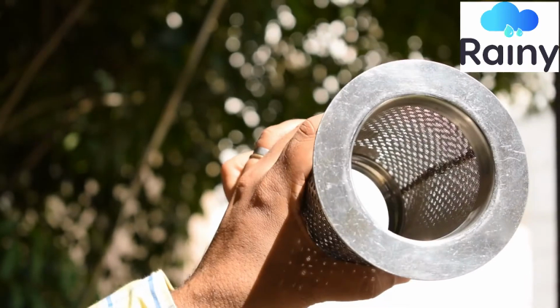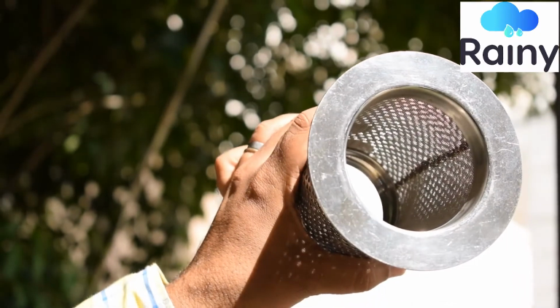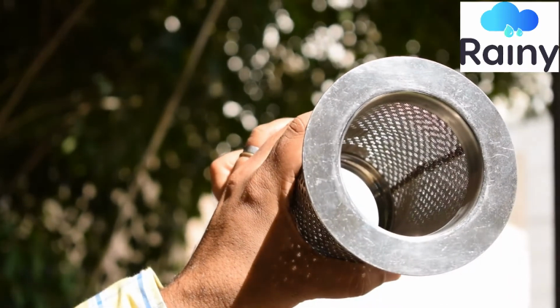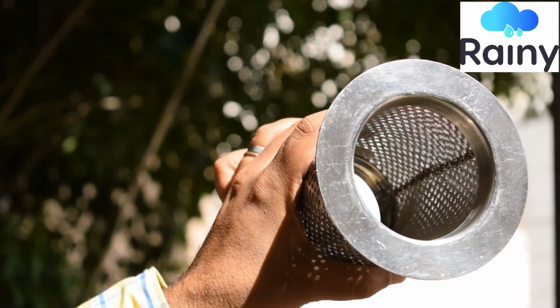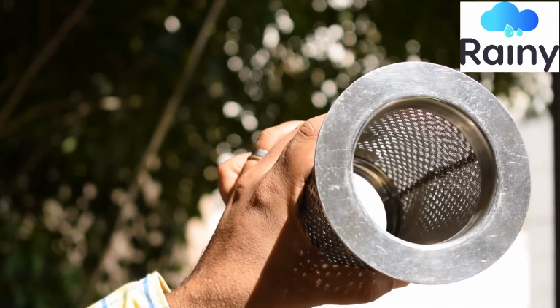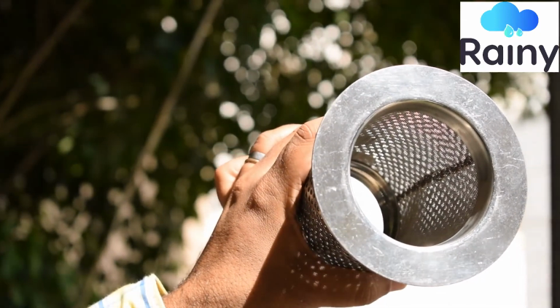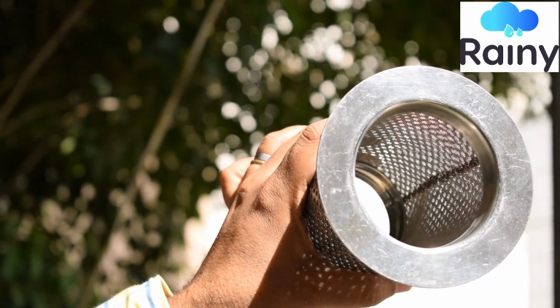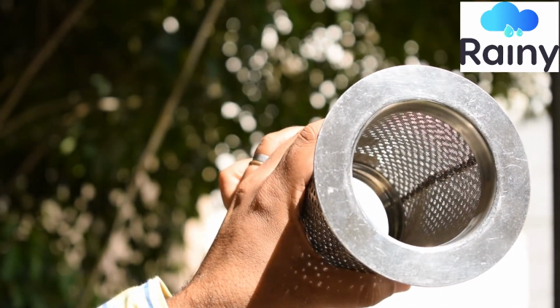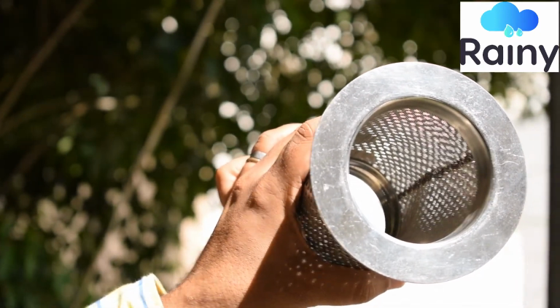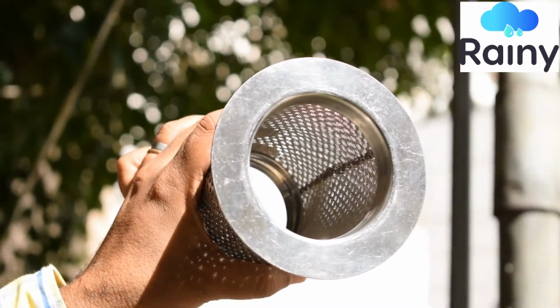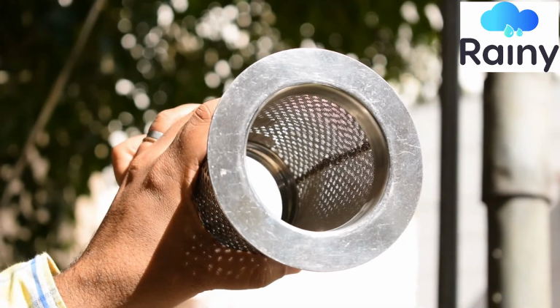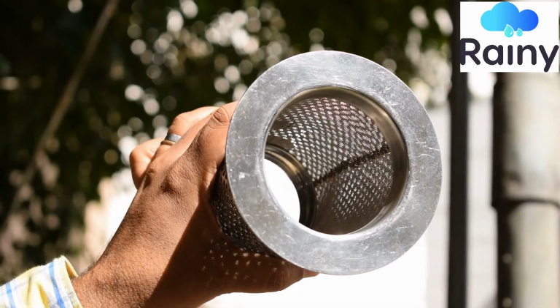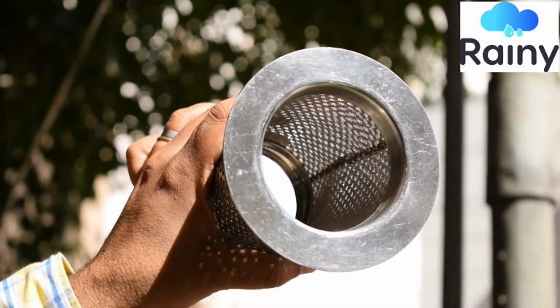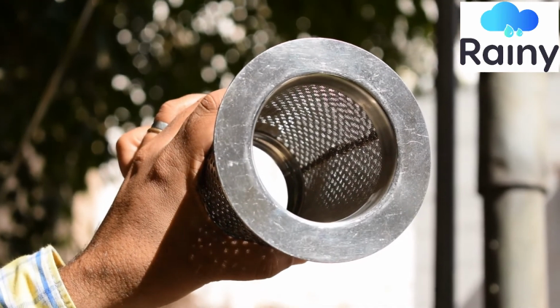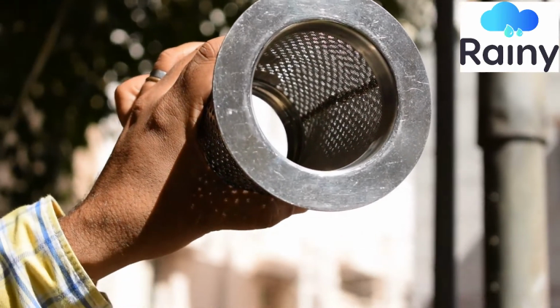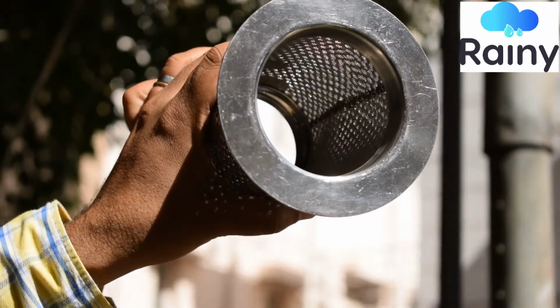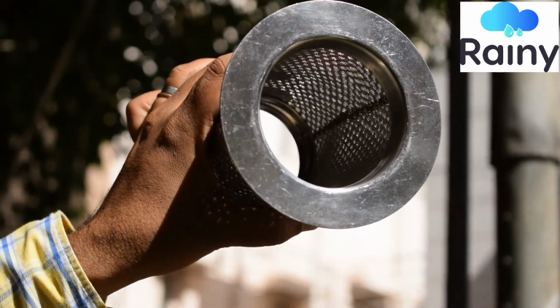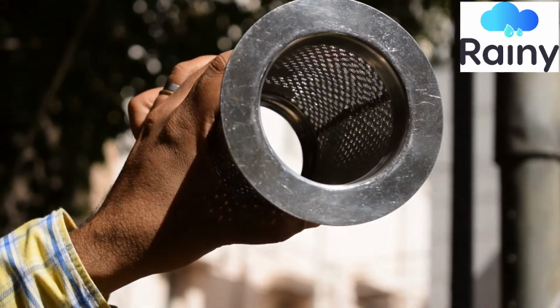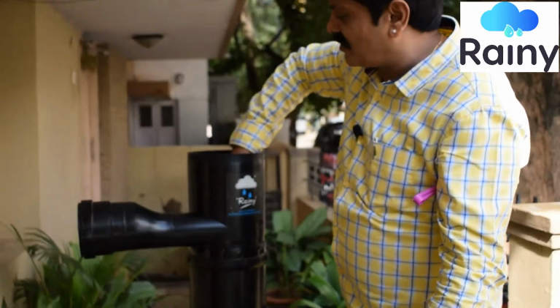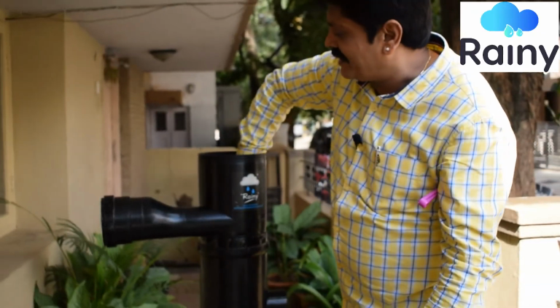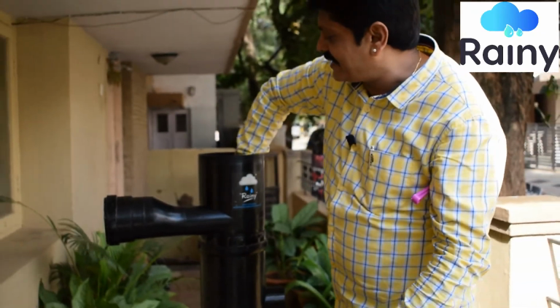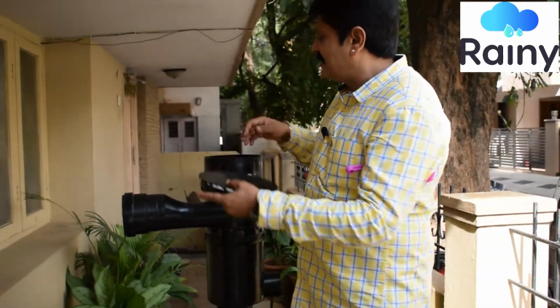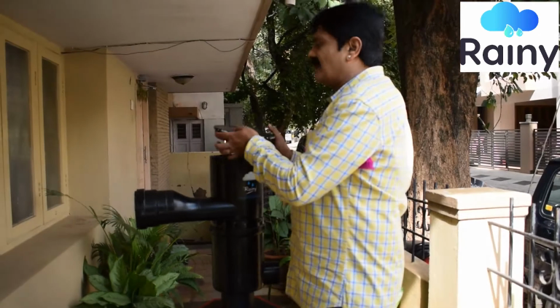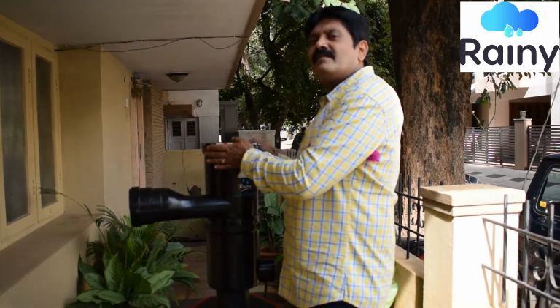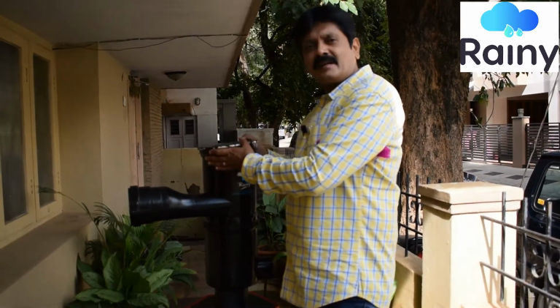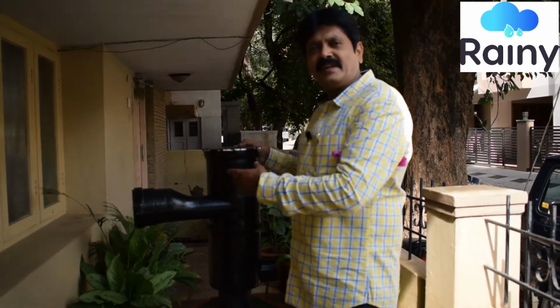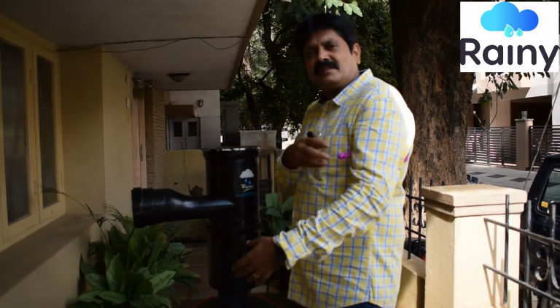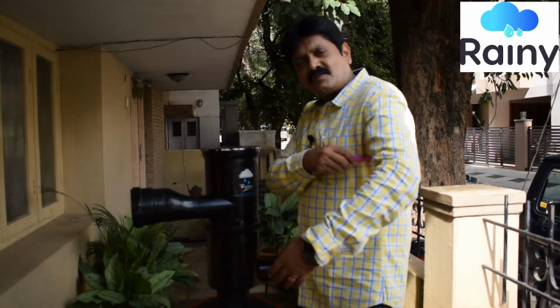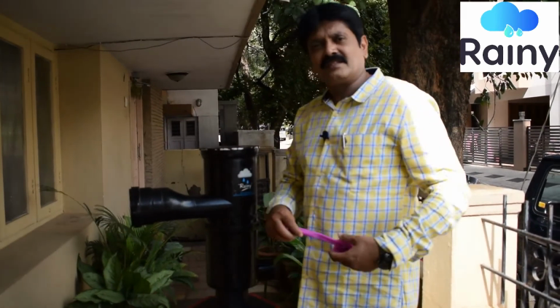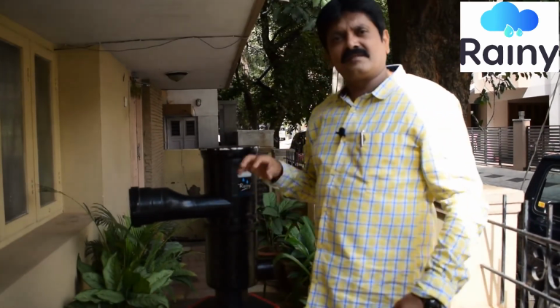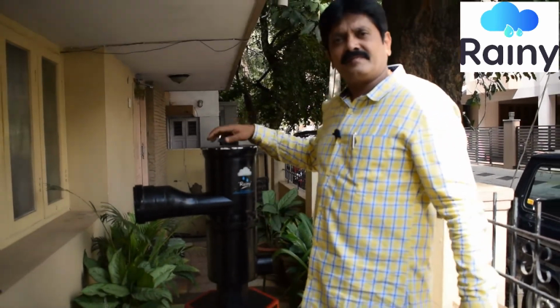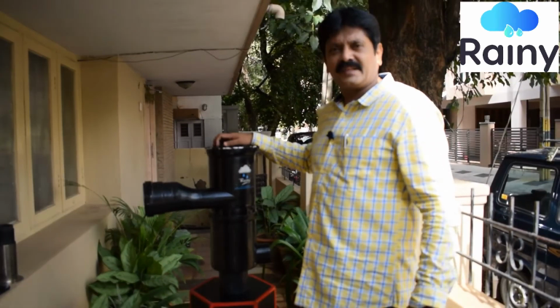Once this is done, once you are able to see the light on the other side, just insert the SS304 screen back and you will have trouble-free usage. Thank you.